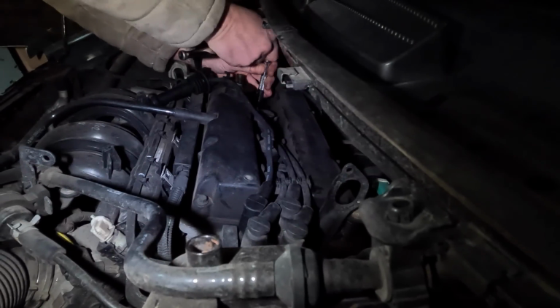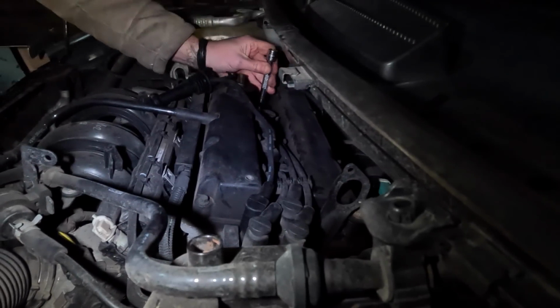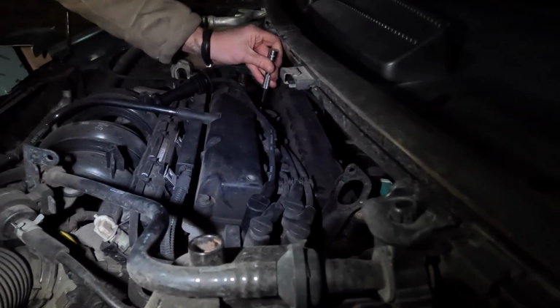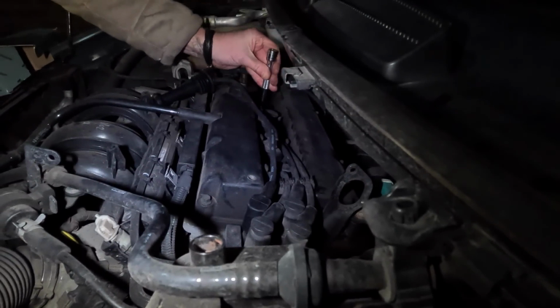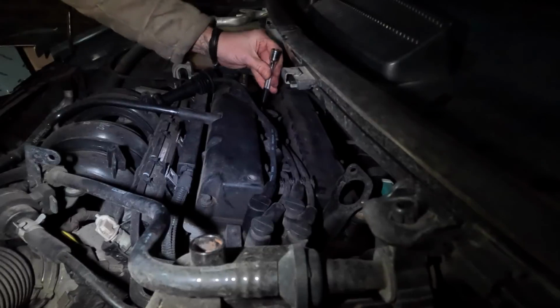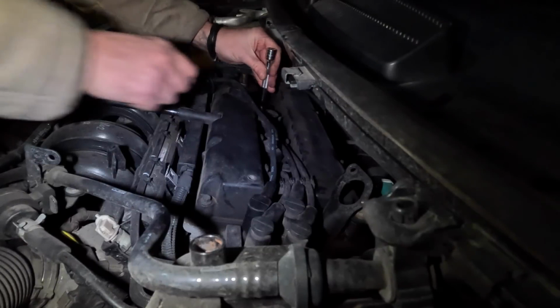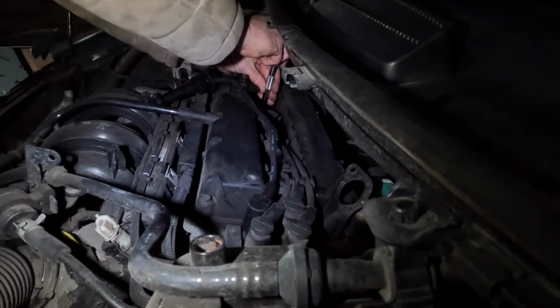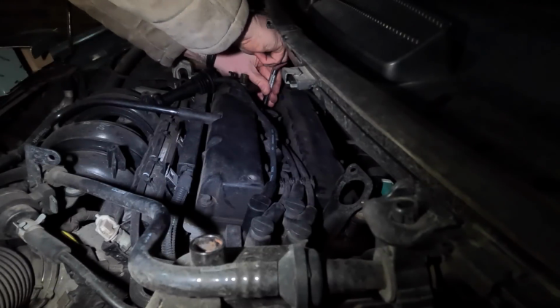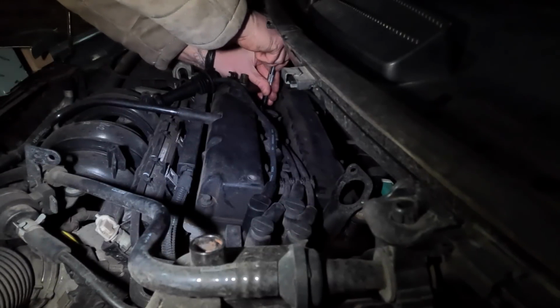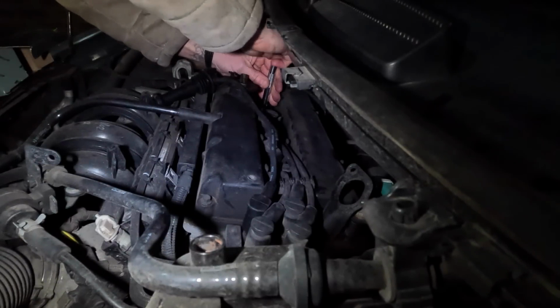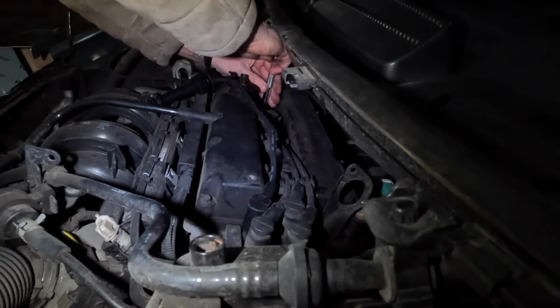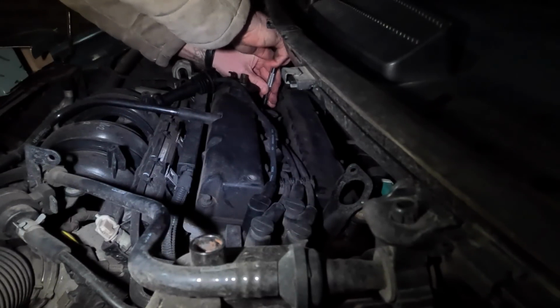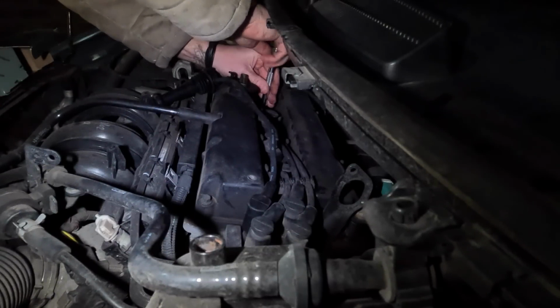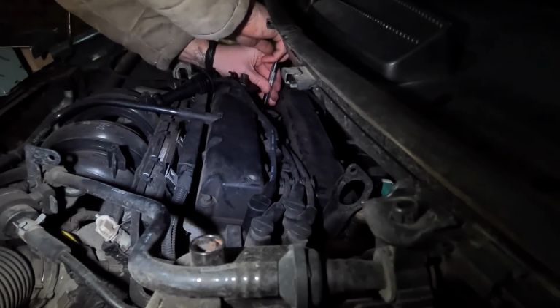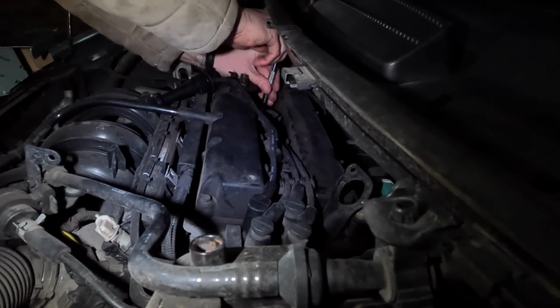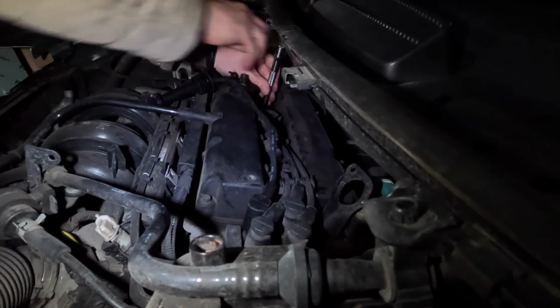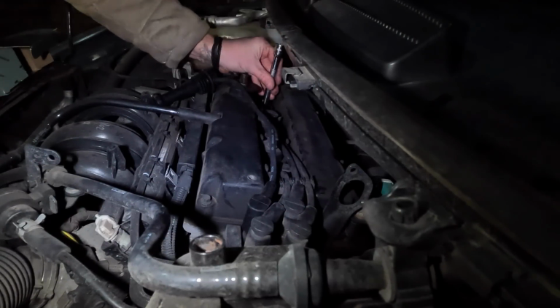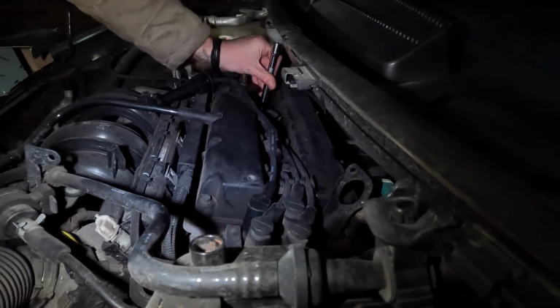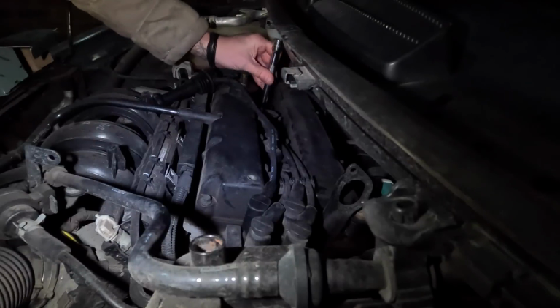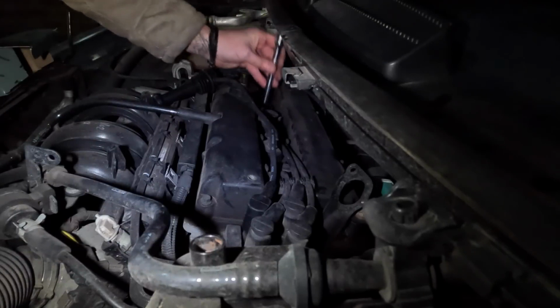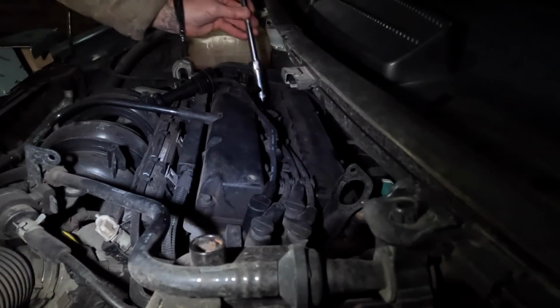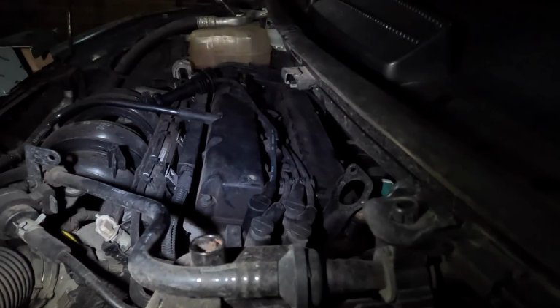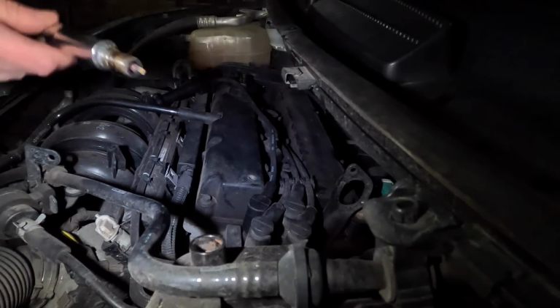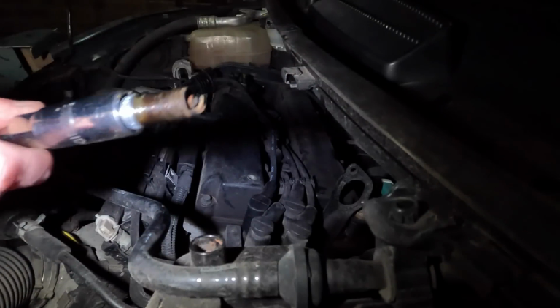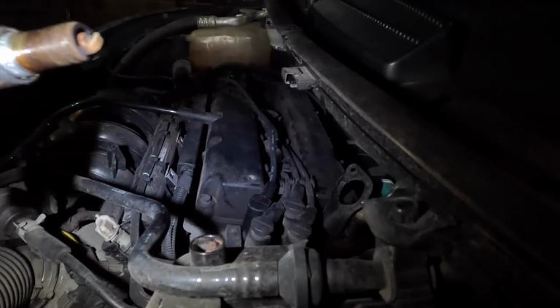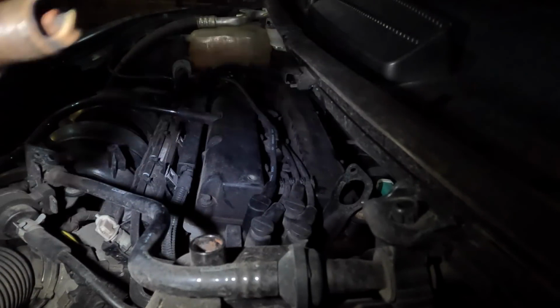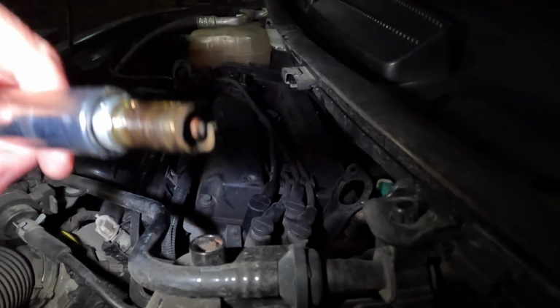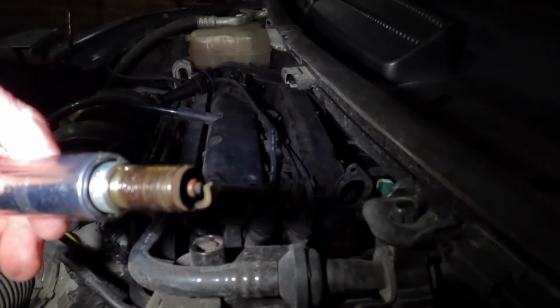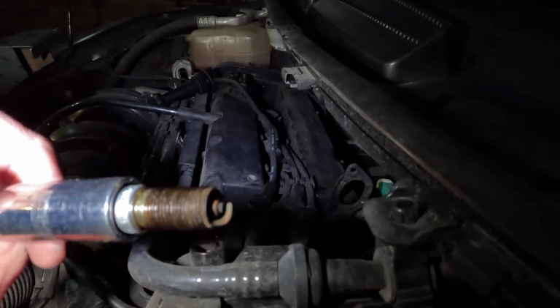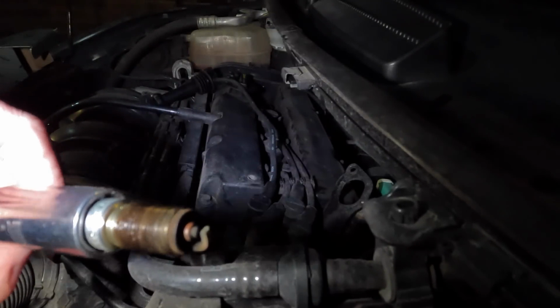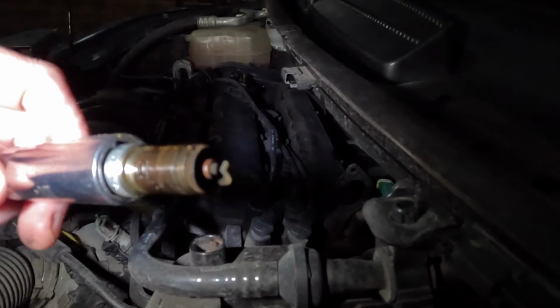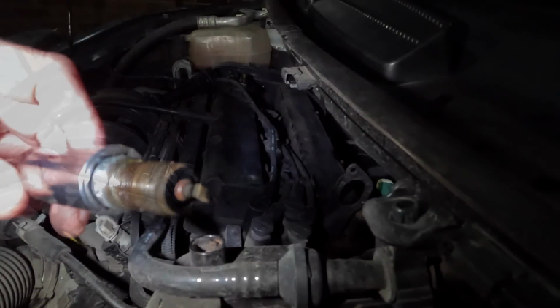Let's take out number one. Let's have a look at what sort of condition it's in. That's quite dirty, but I've seen a lot worse, but obviously we're changing them all over anyway.